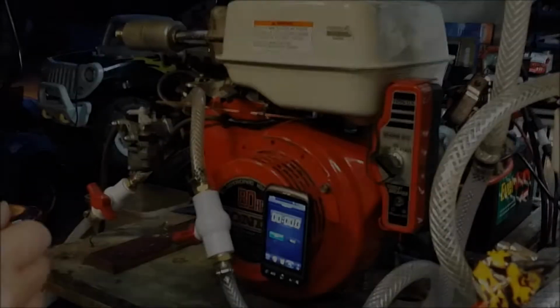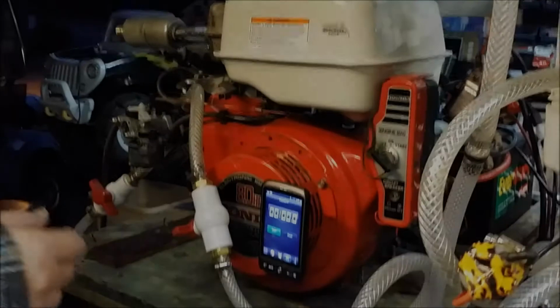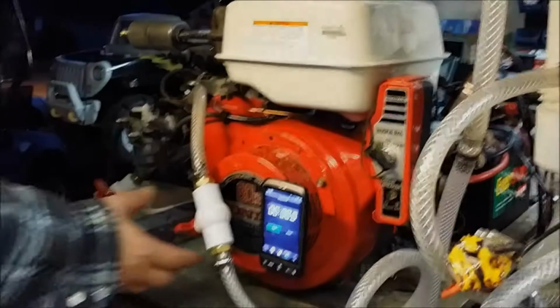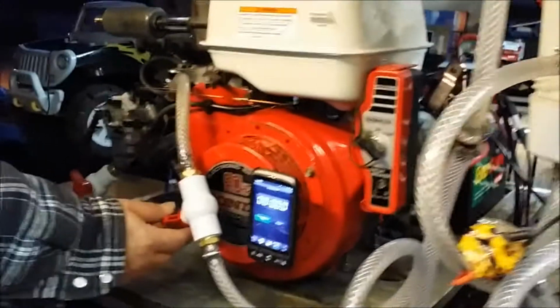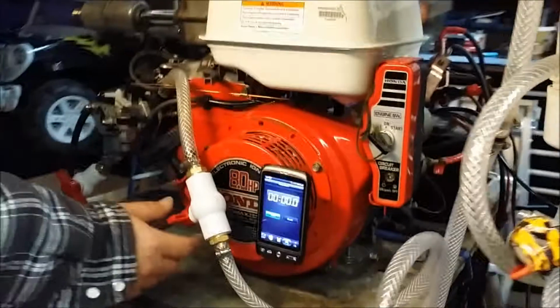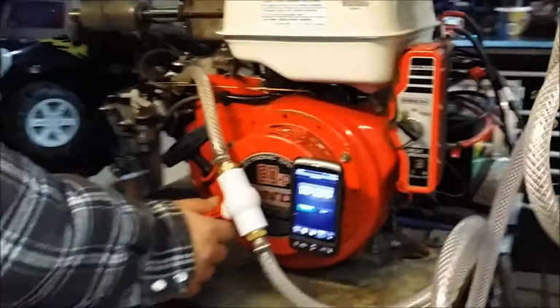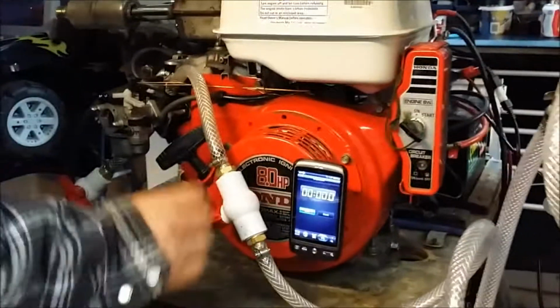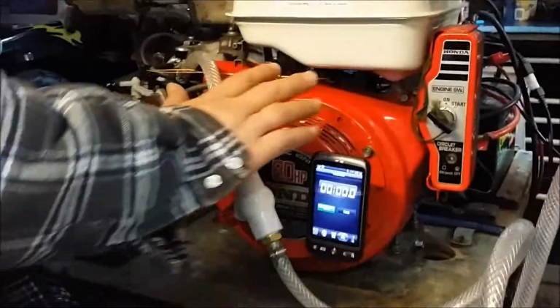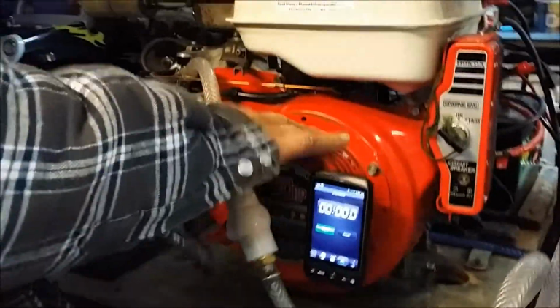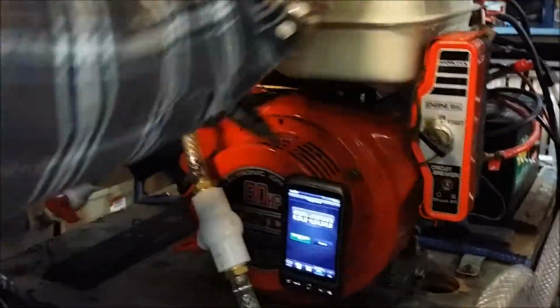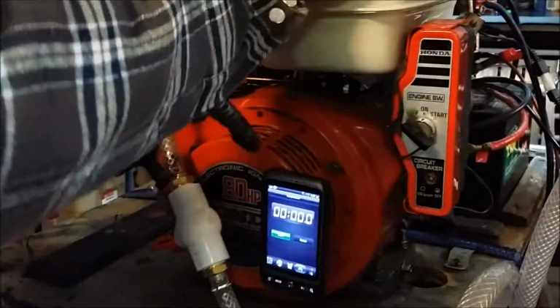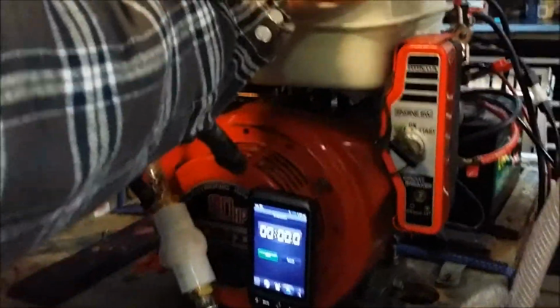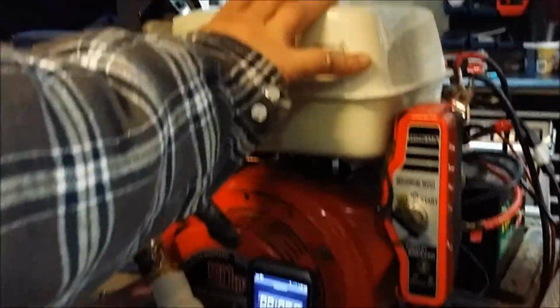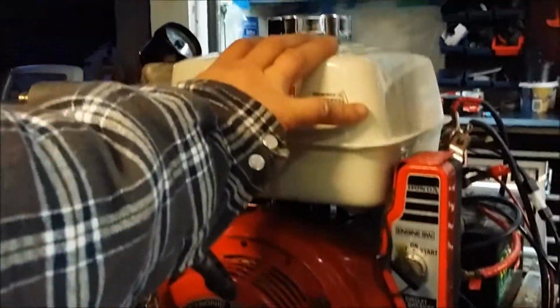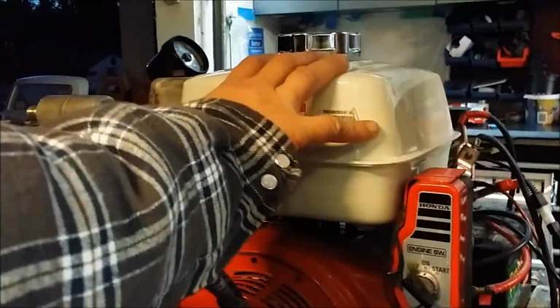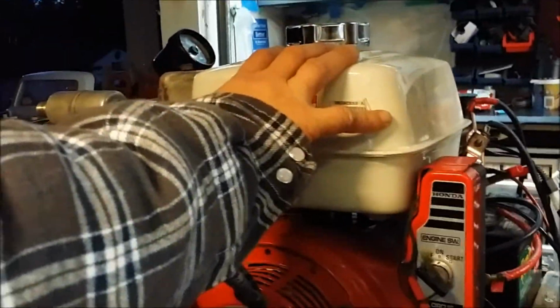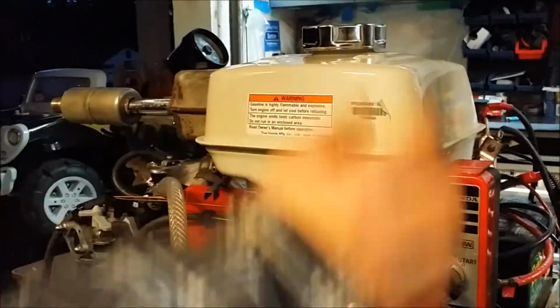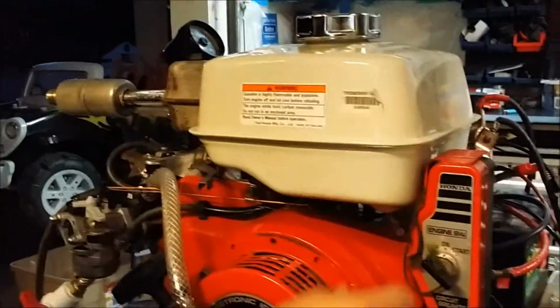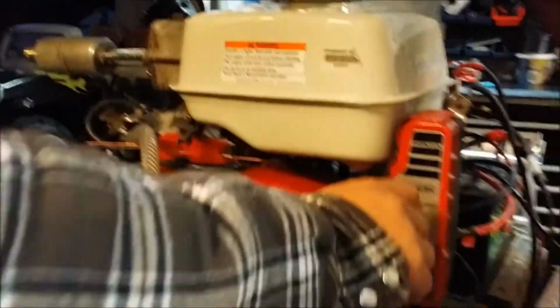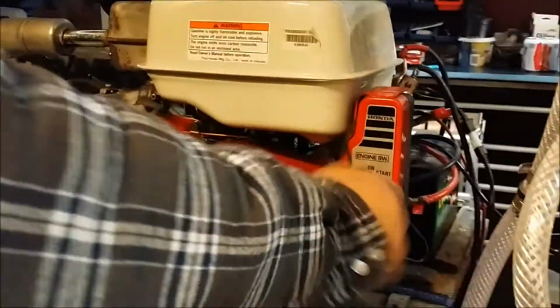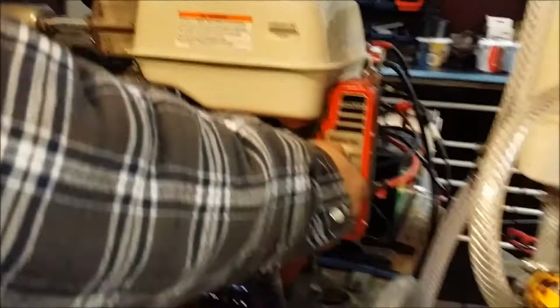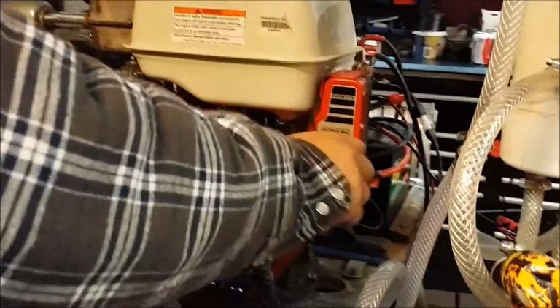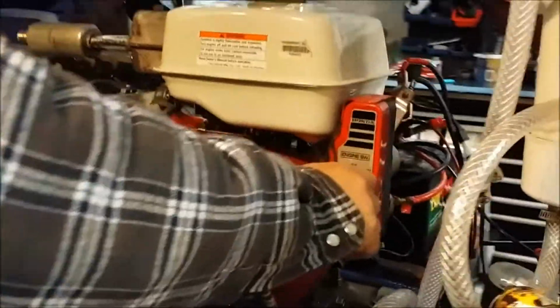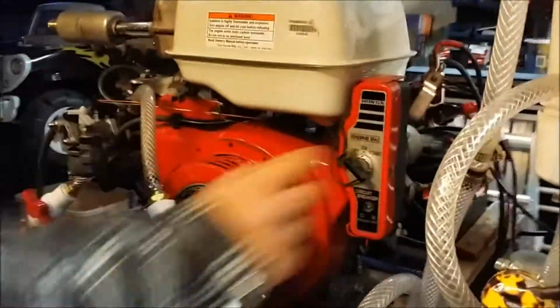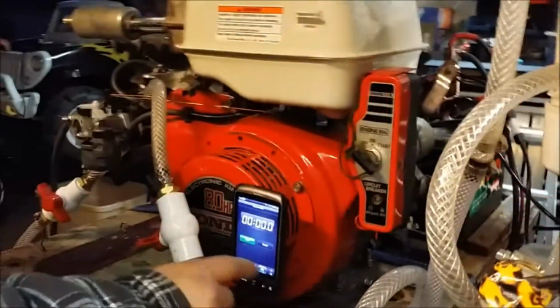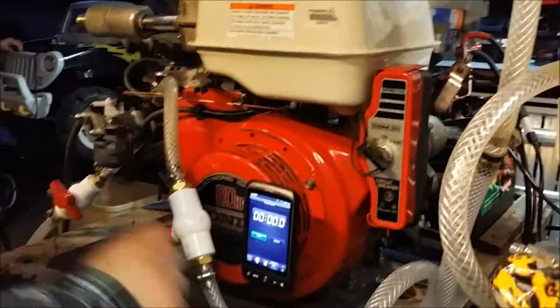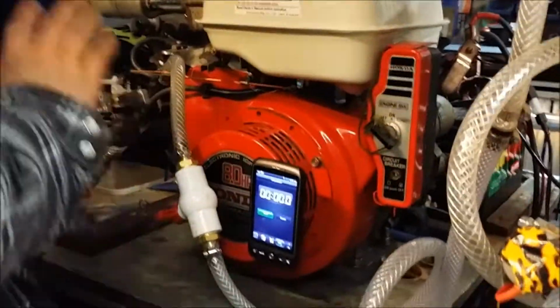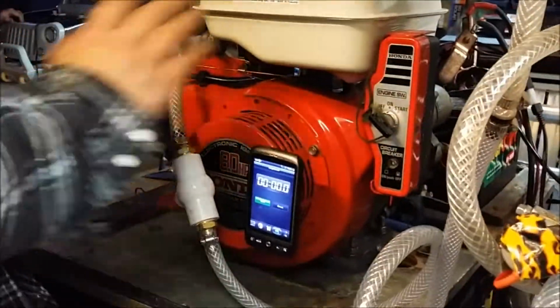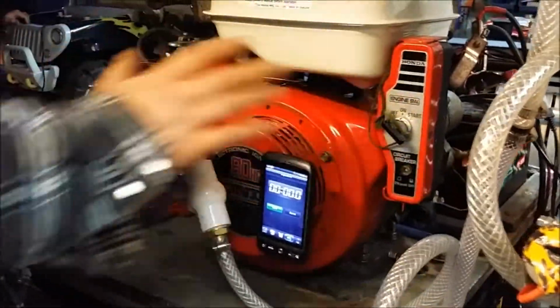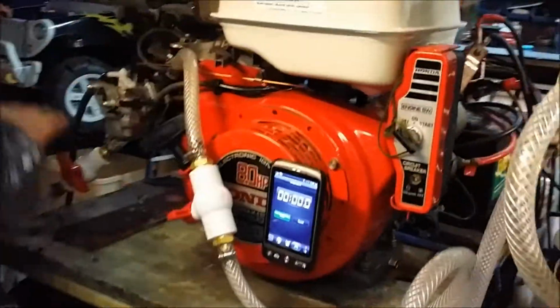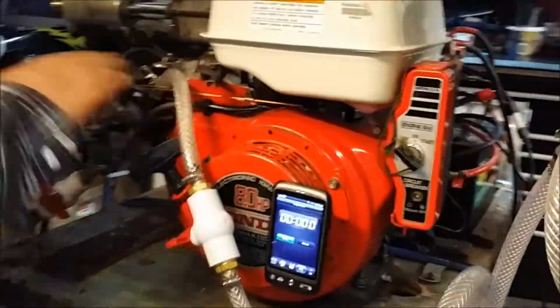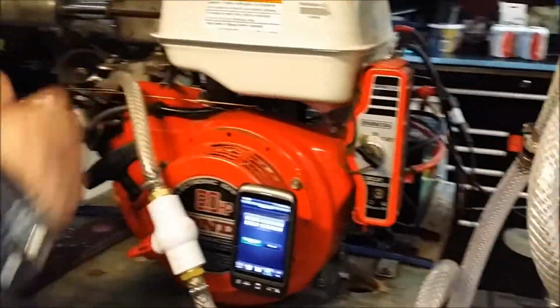Hi there, welcome back to Gong Show Garage. What we've done is we've preheated the motor so we can get a good test on it. What we're going to do is start up the motor and run it with the timer to see how long it runs strictly on gas.